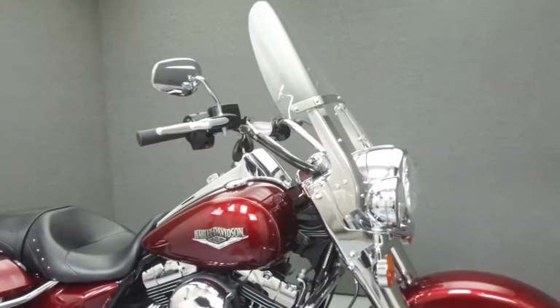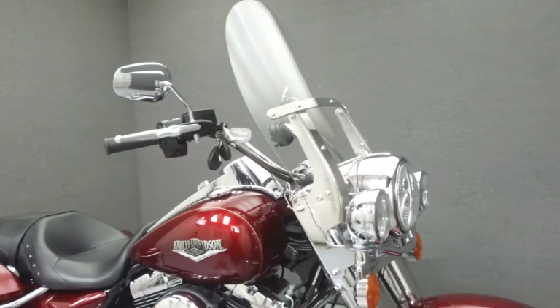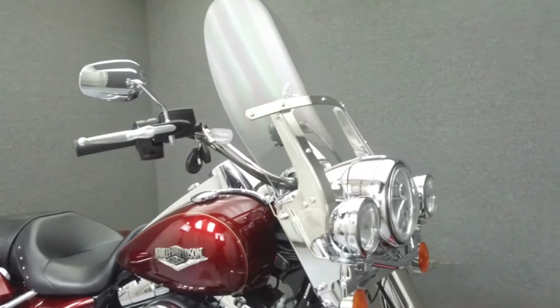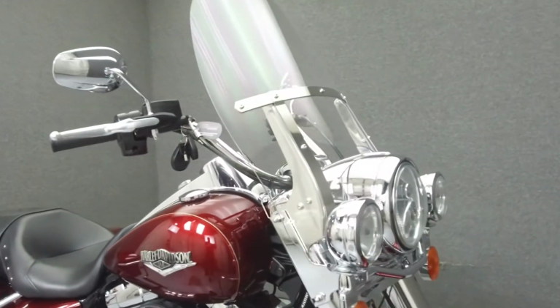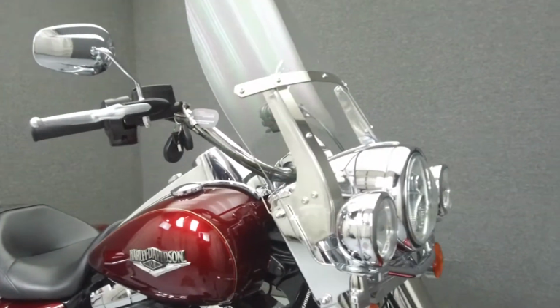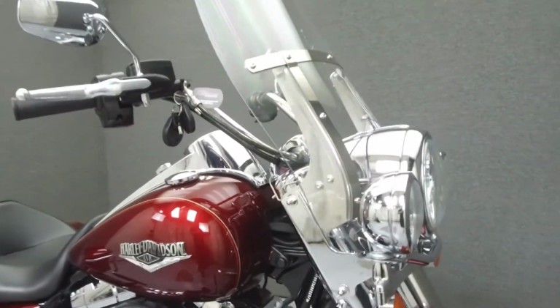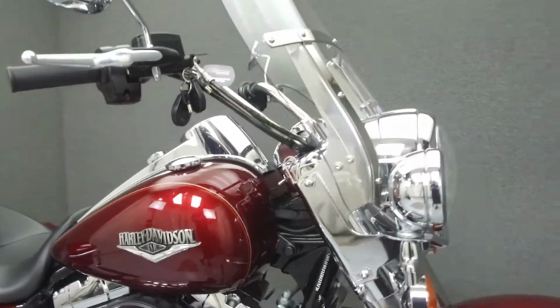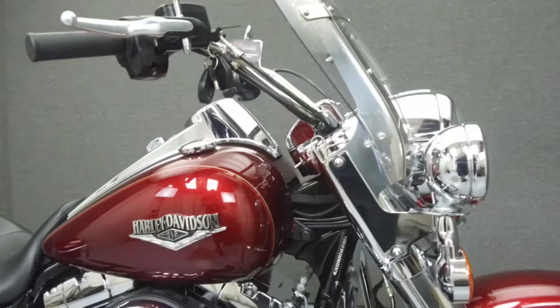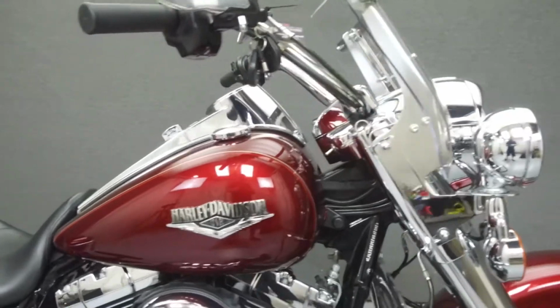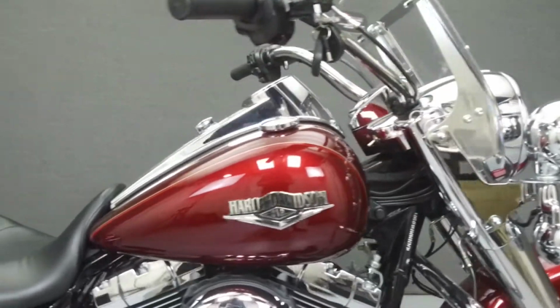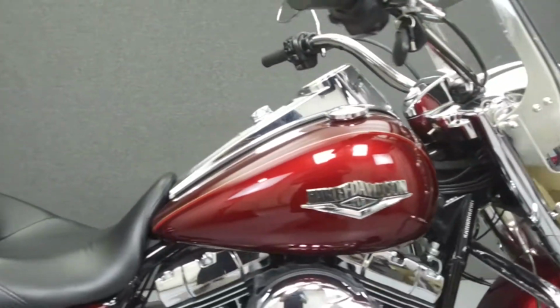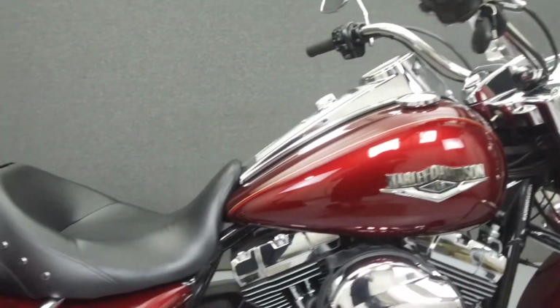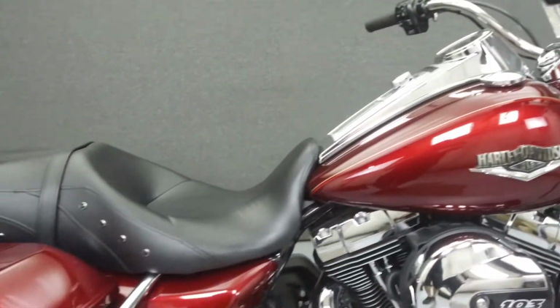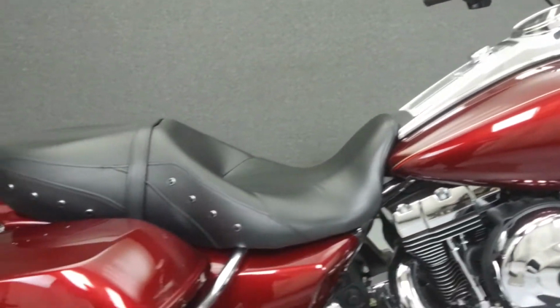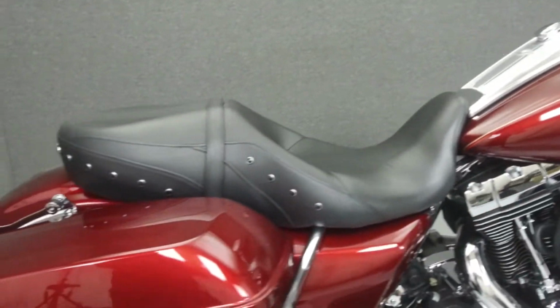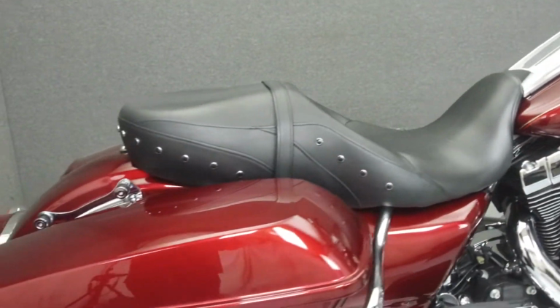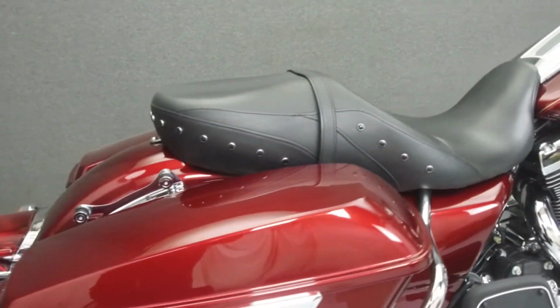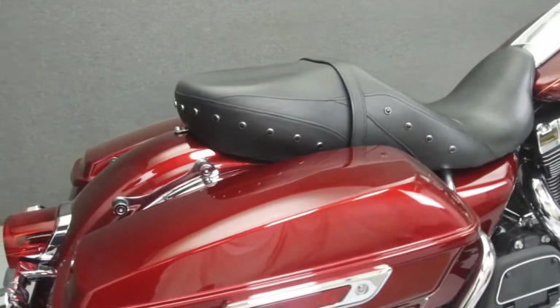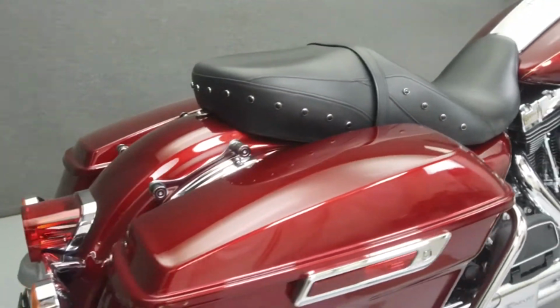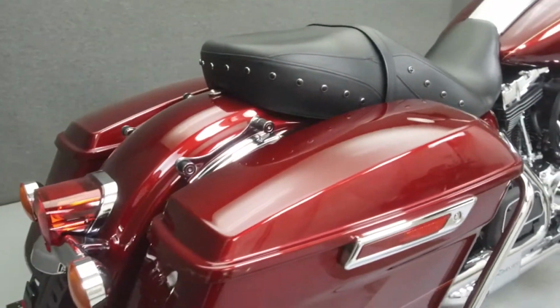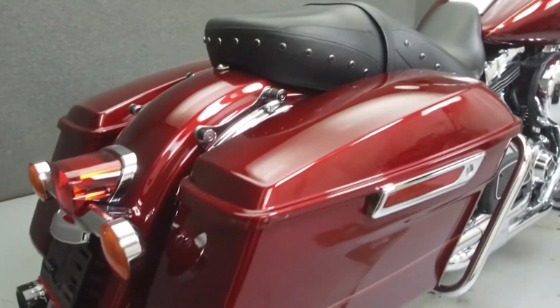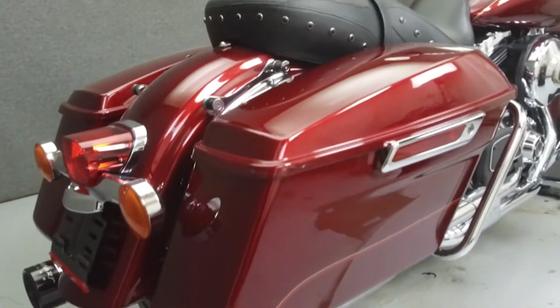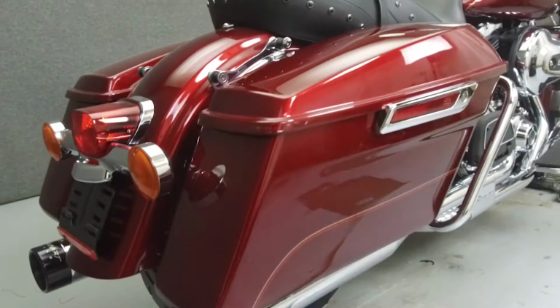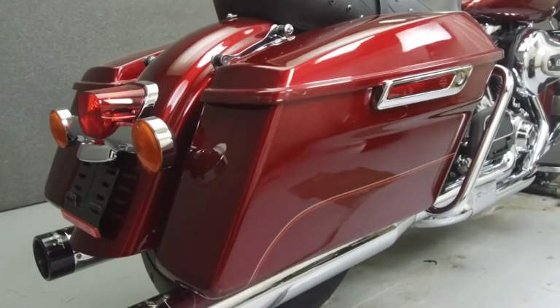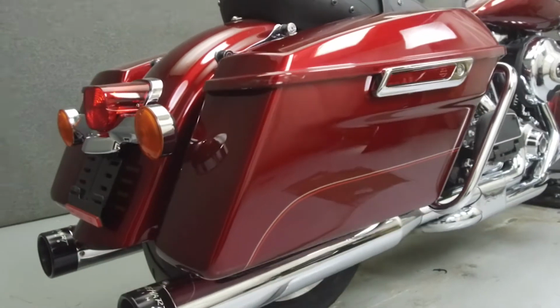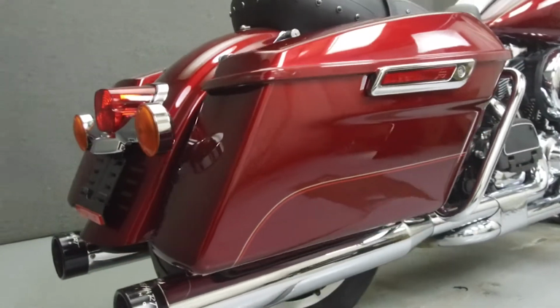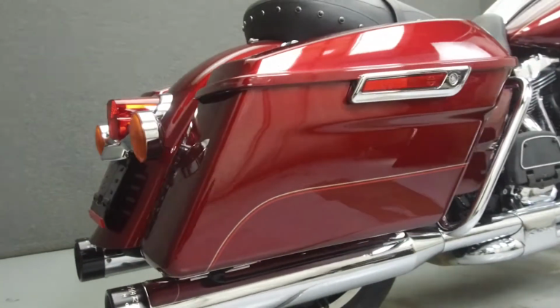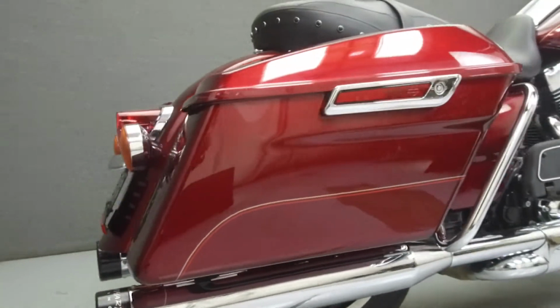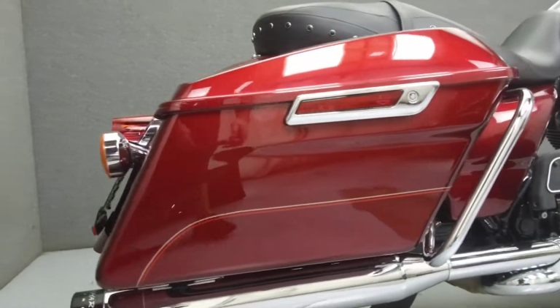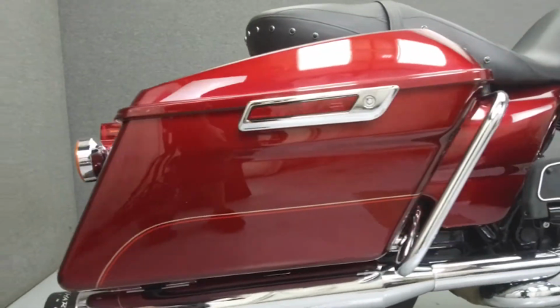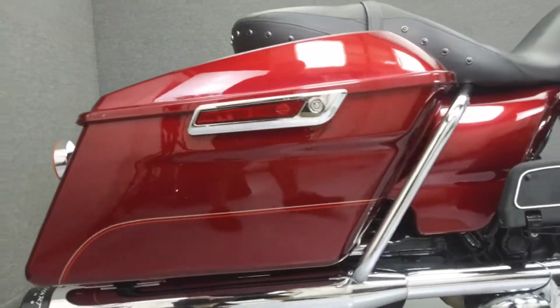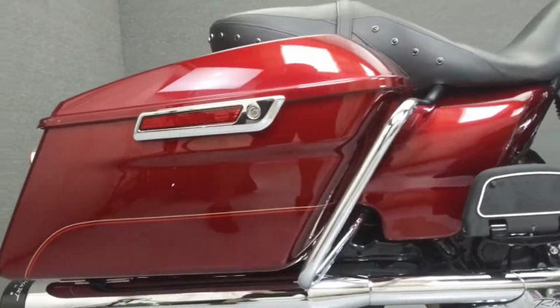Hey everyone, this is Keegan from National Power Sports. Today we're going to take a look at this 2016 Harley-Davidson Road King with 13,185 miles.